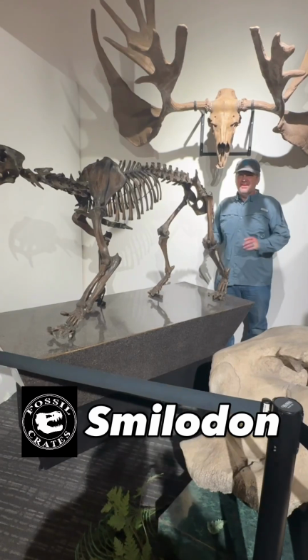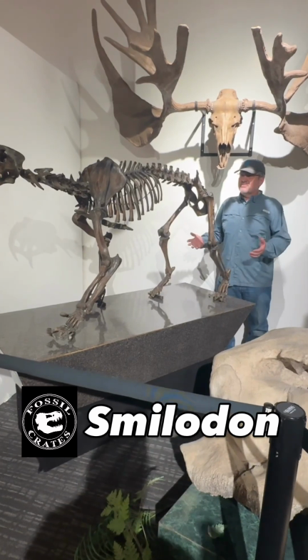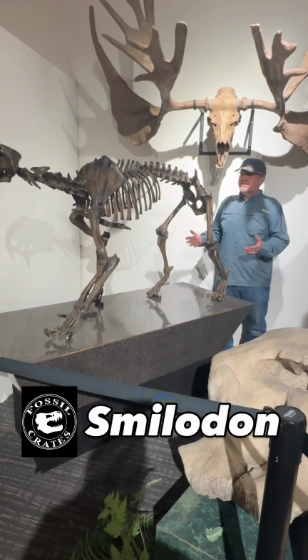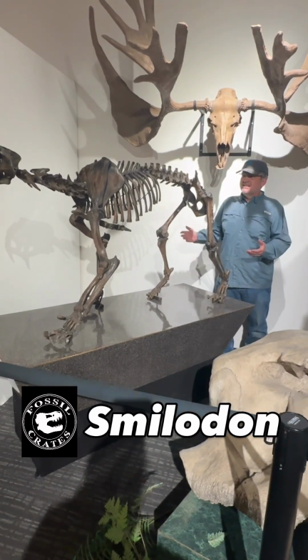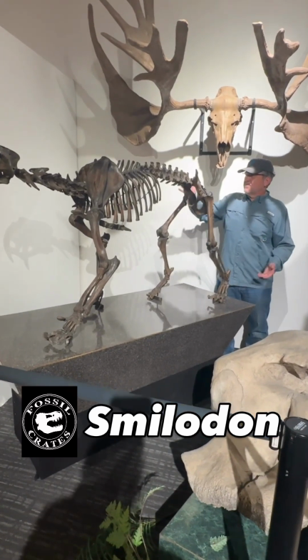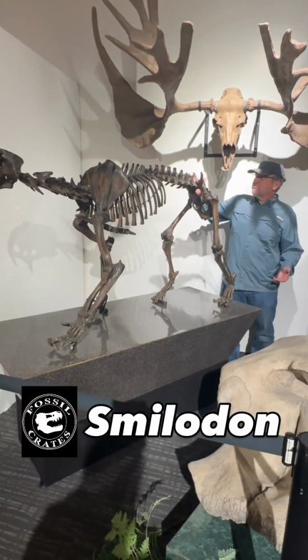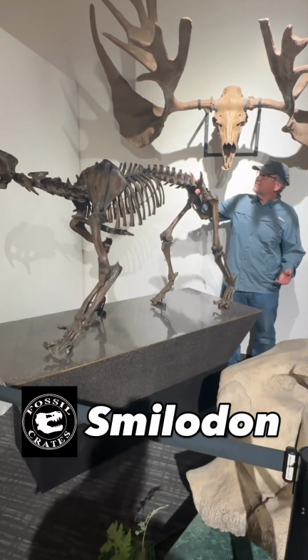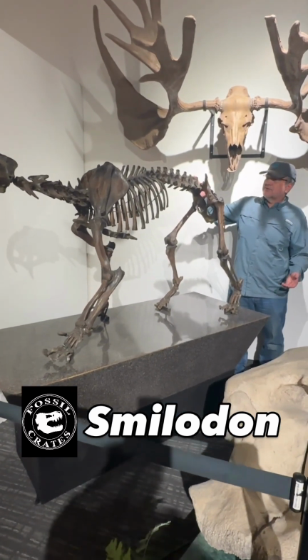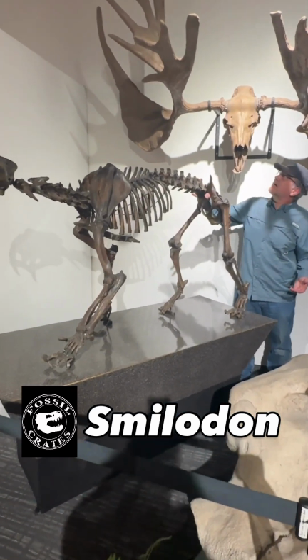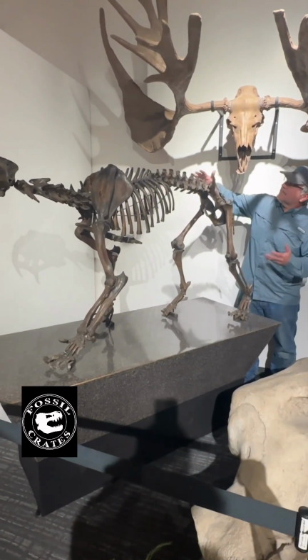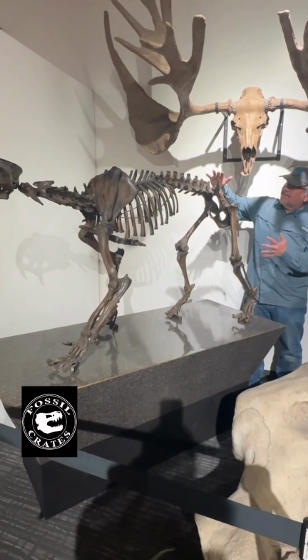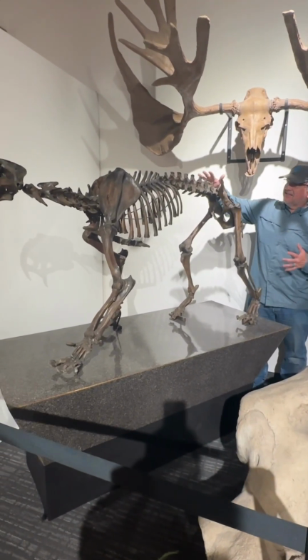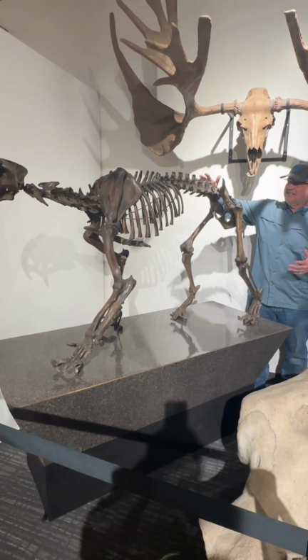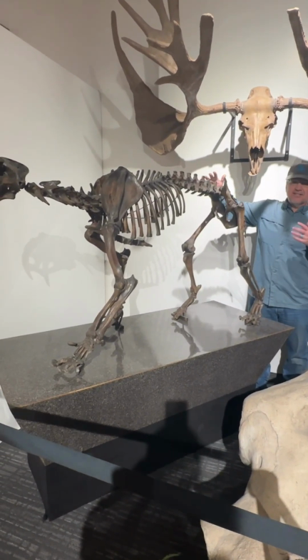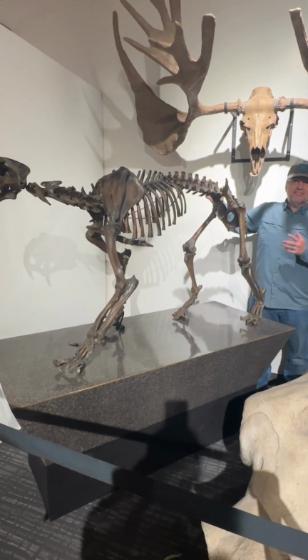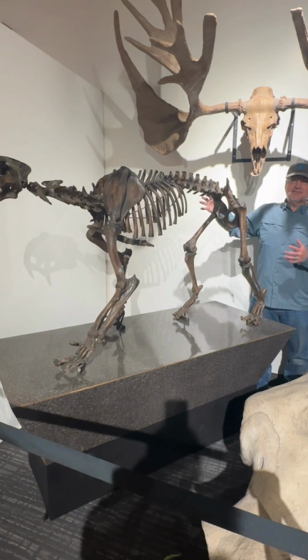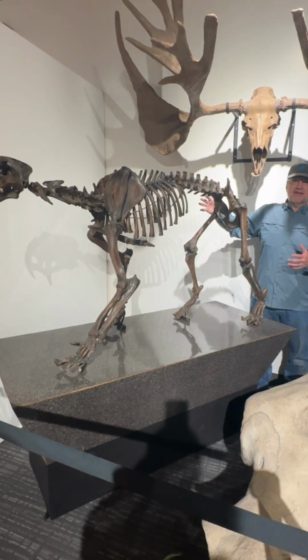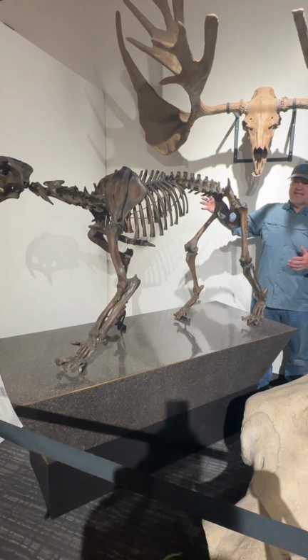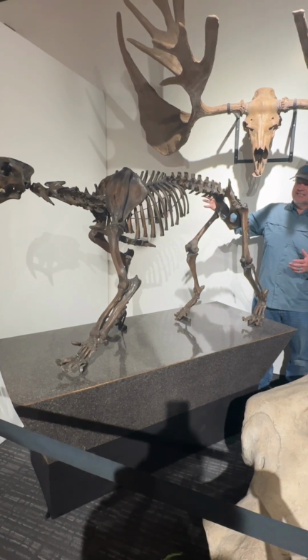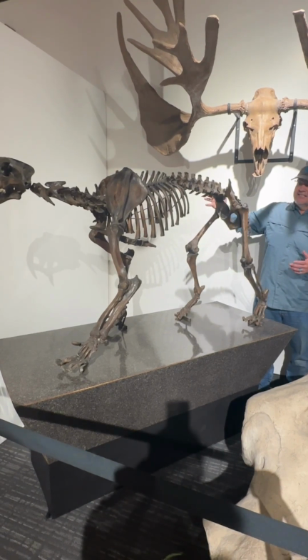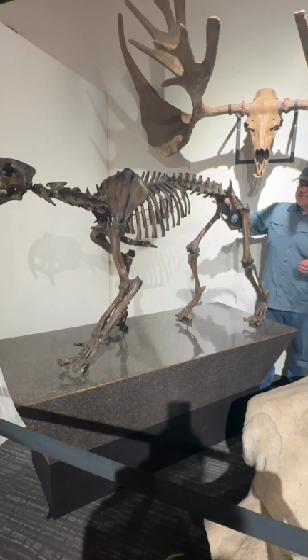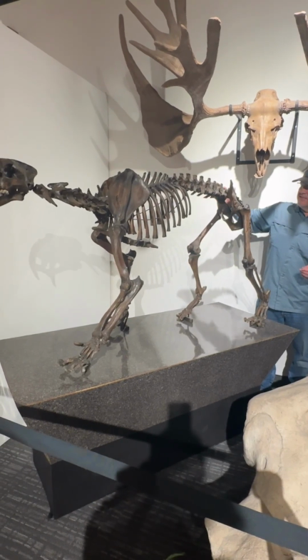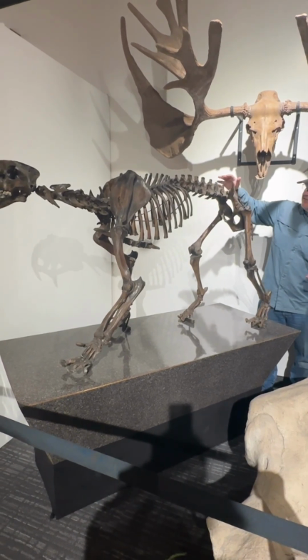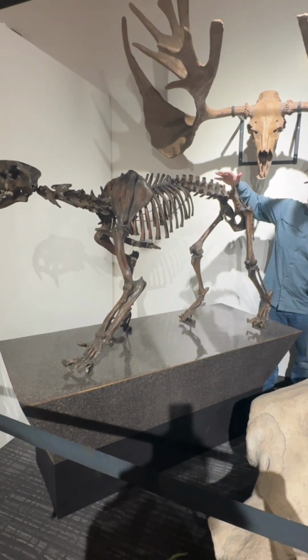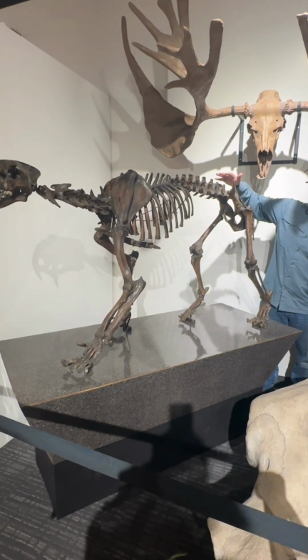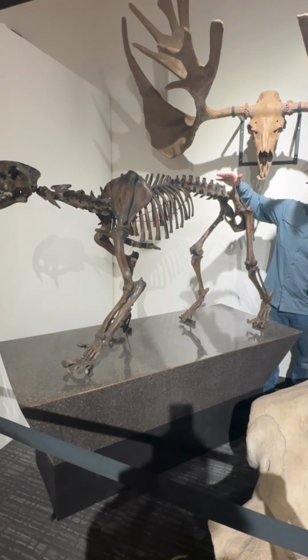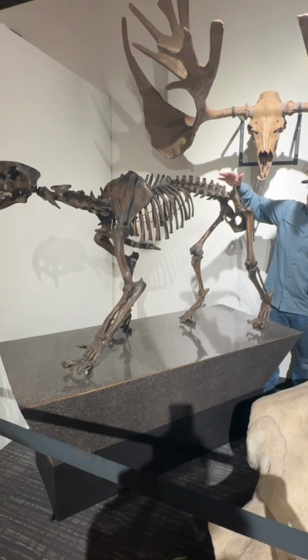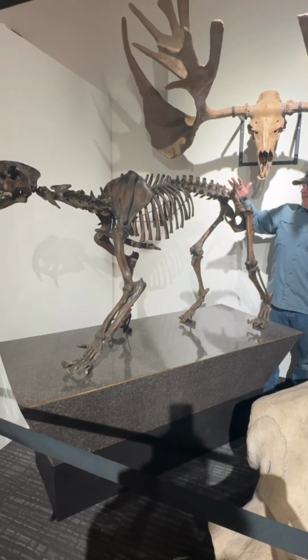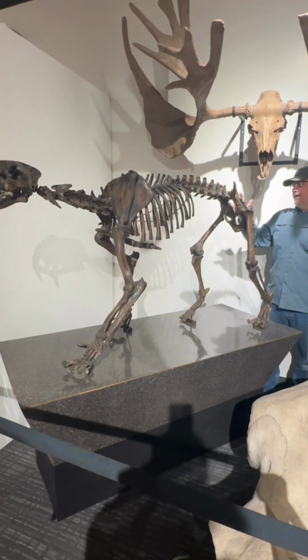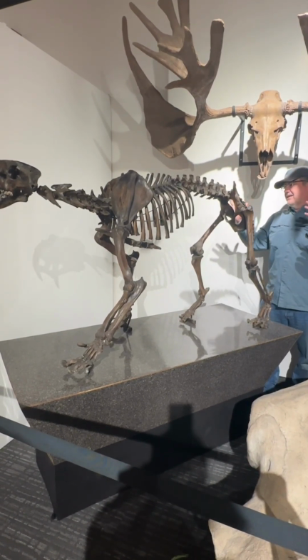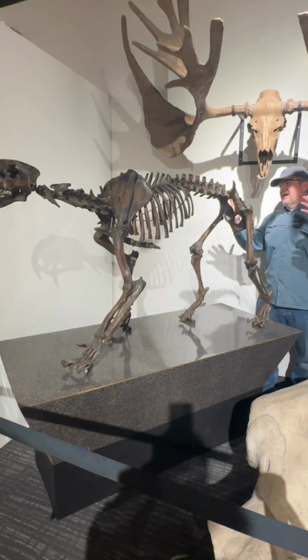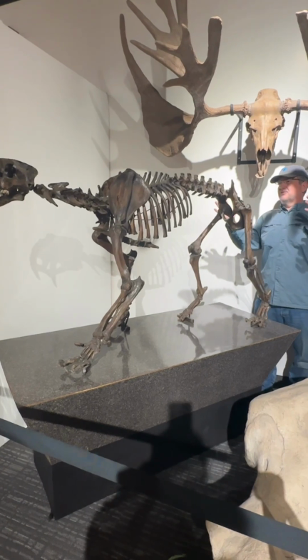Smilodon. Everybody loves saber-toothed tigers, and this is a good-sized Smilodon fatalis. This species is from La Brea Tar Pits, and it is absolutely incredible.